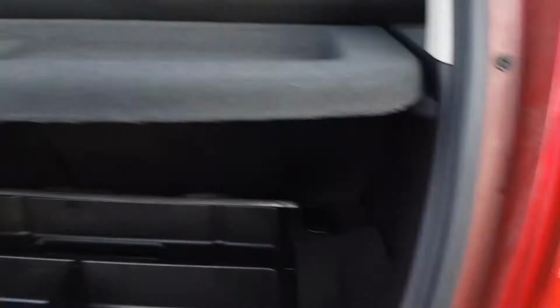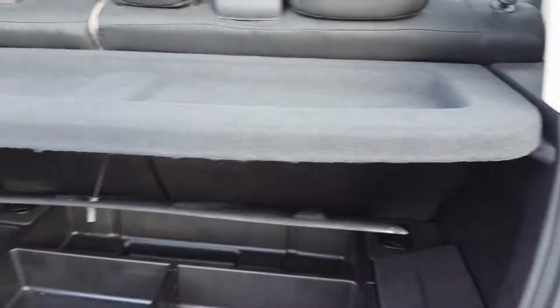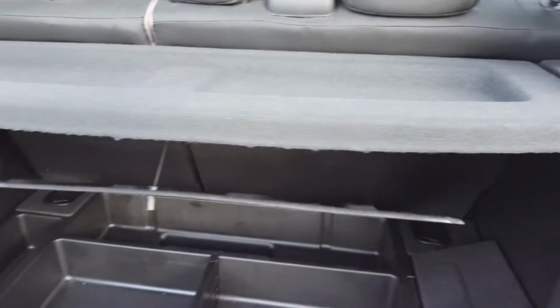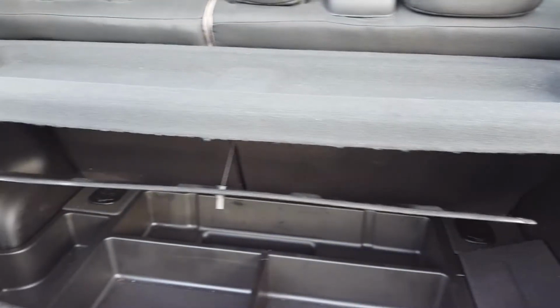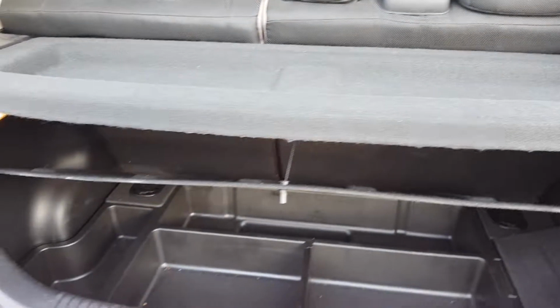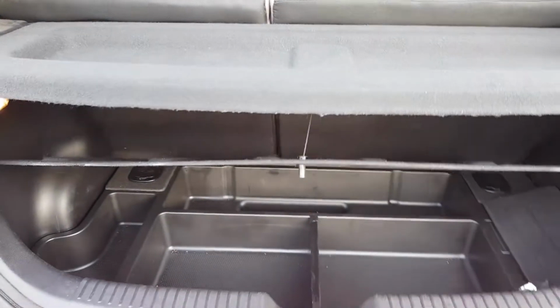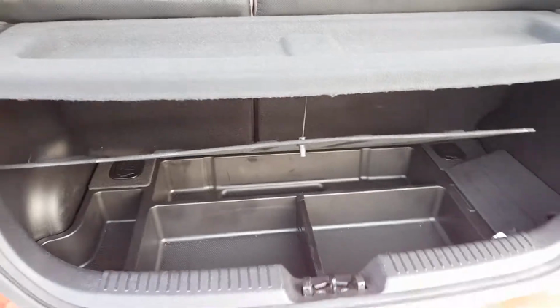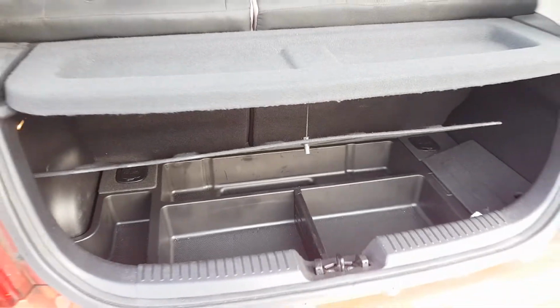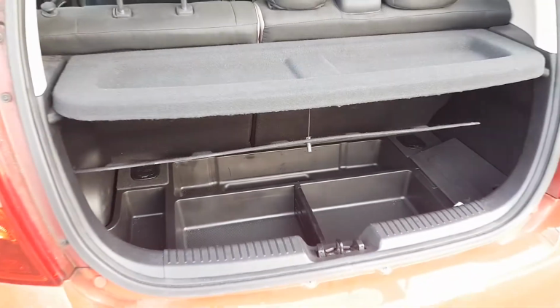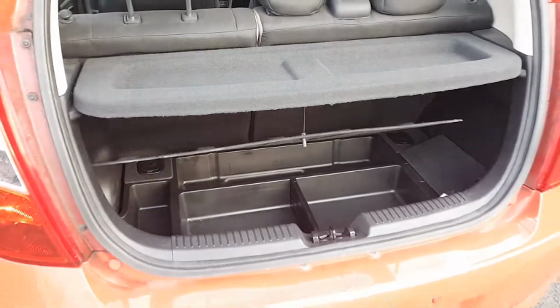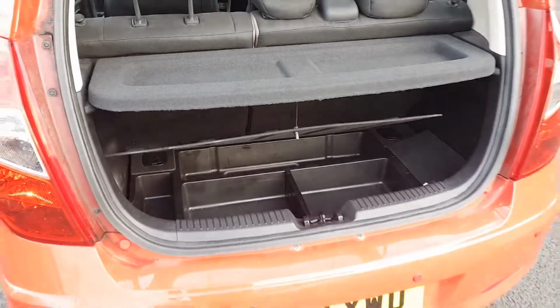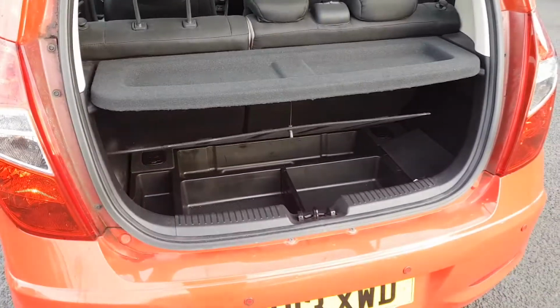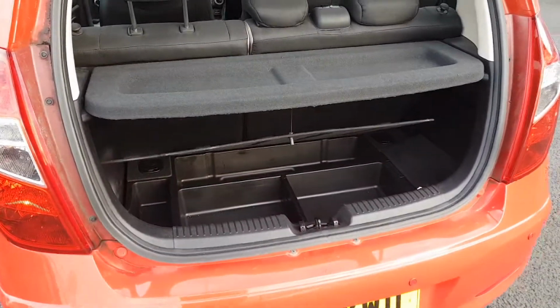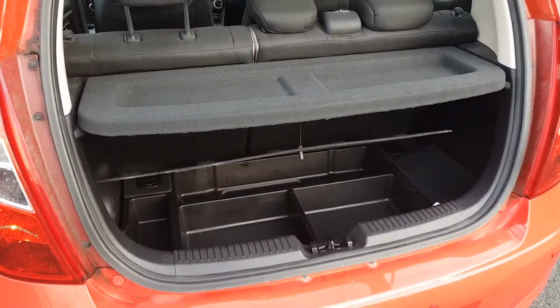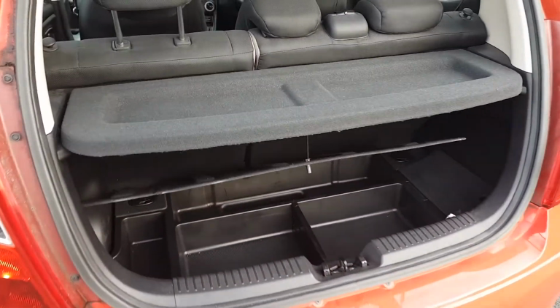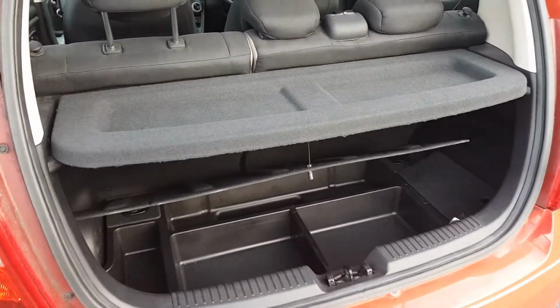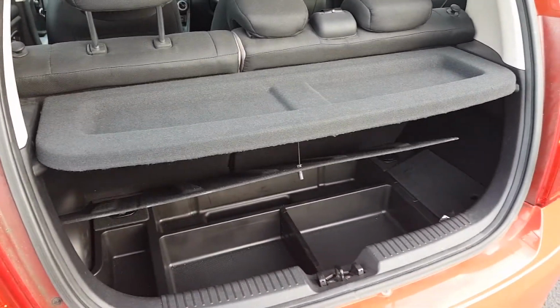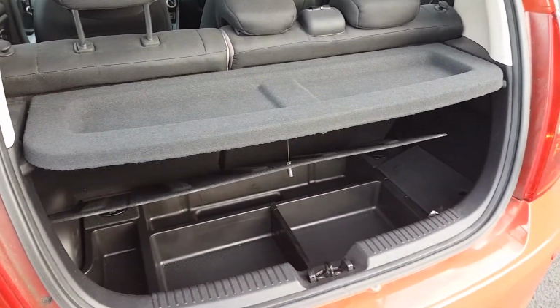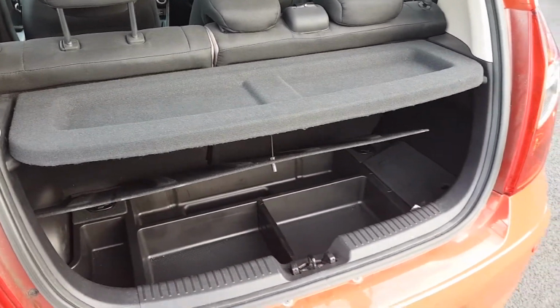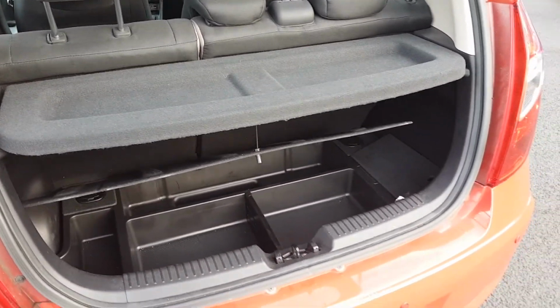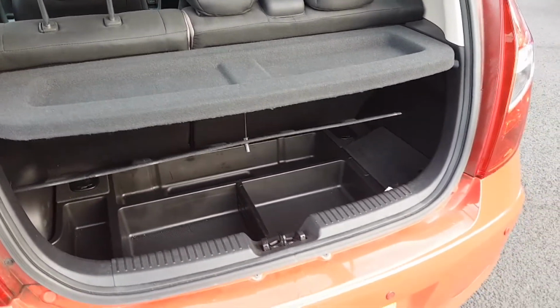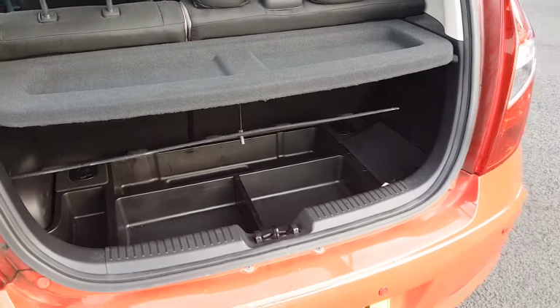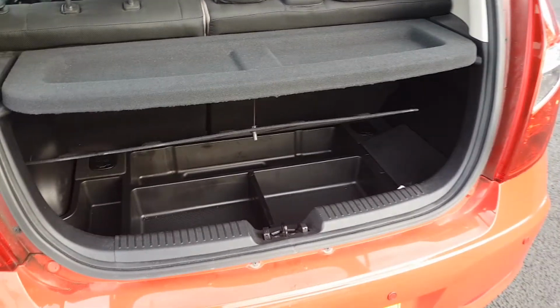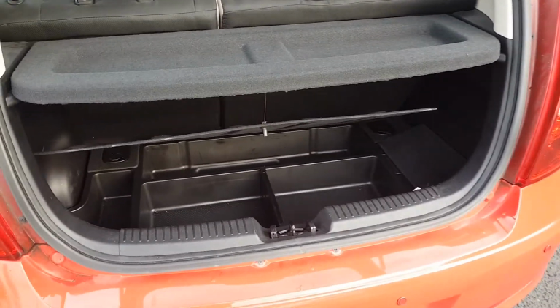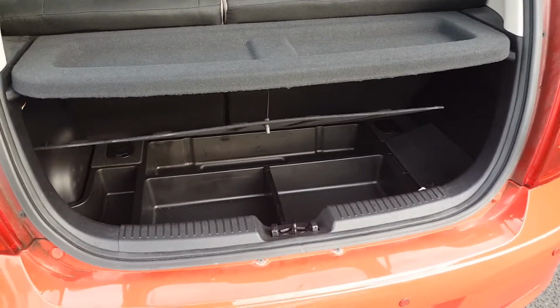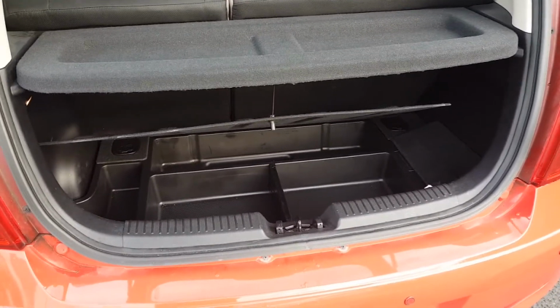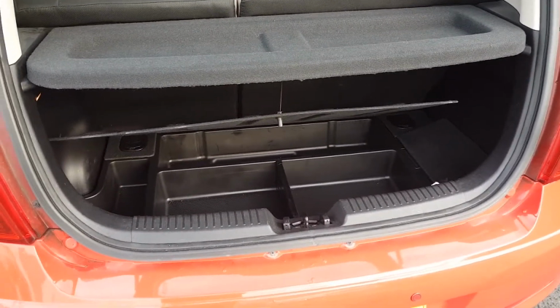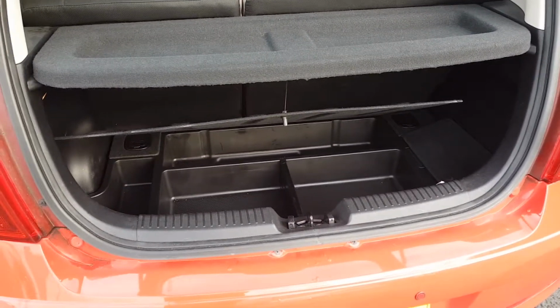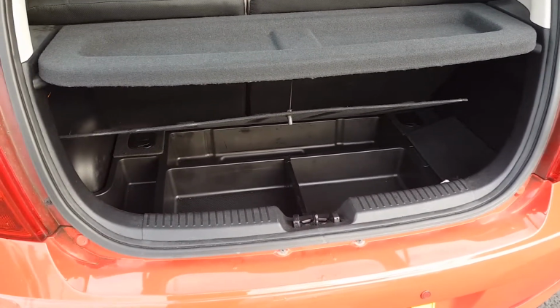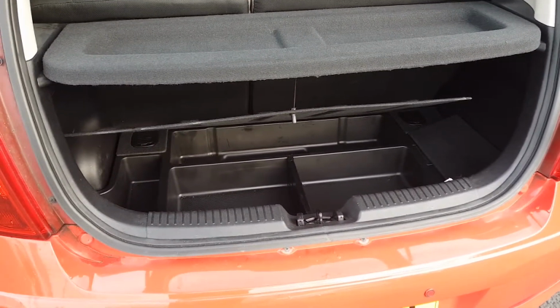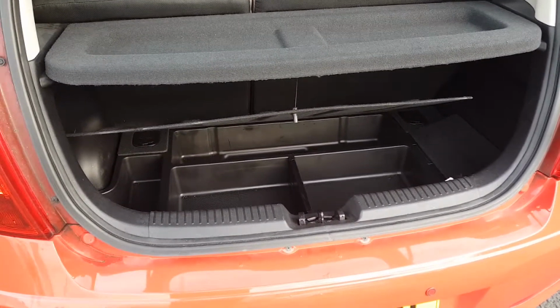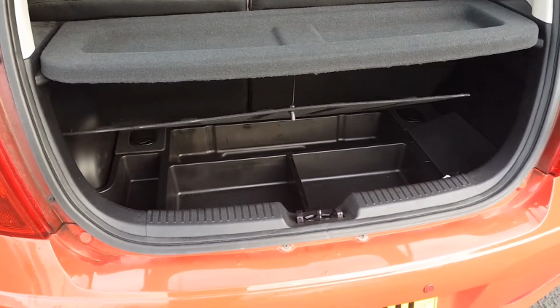In the boot we have a two-tier storage system allowing full customisation of the space you may need. Rear seats also fold 60-40 and there is a tyre inflation kit in case of emergency.